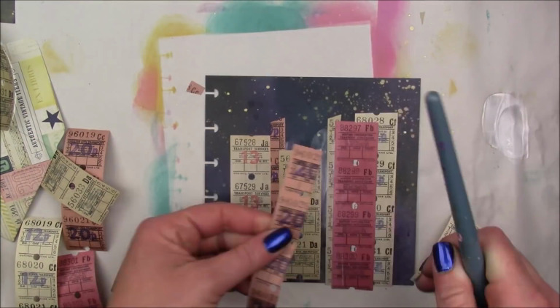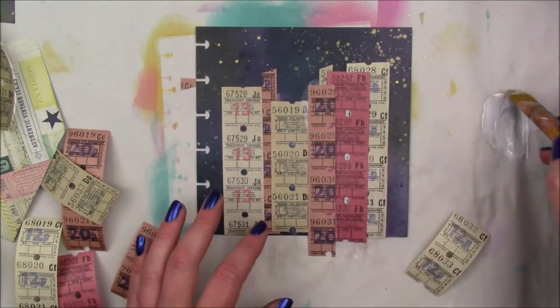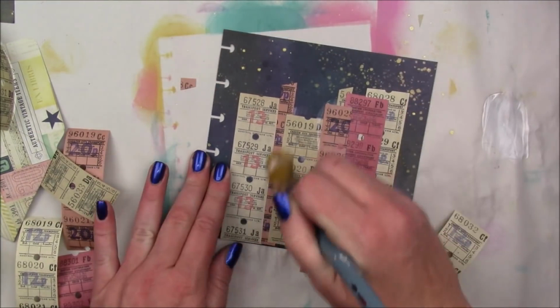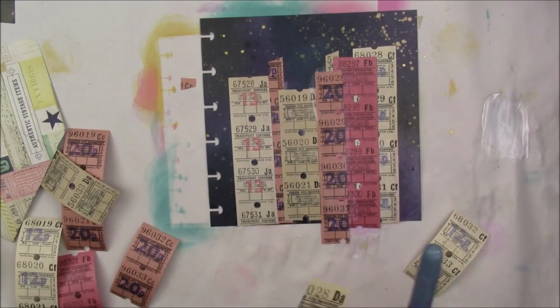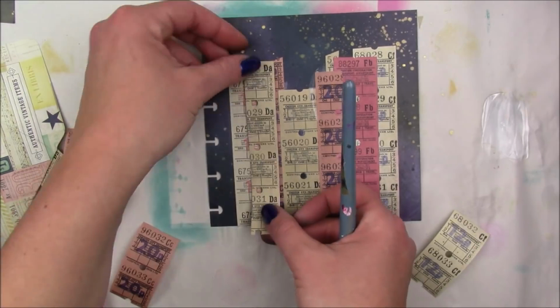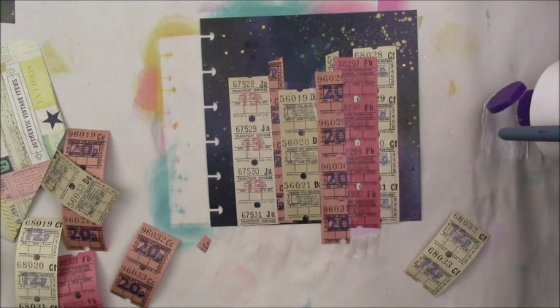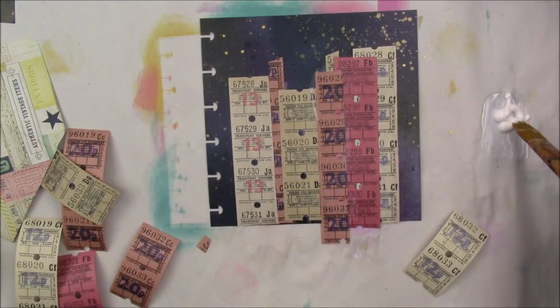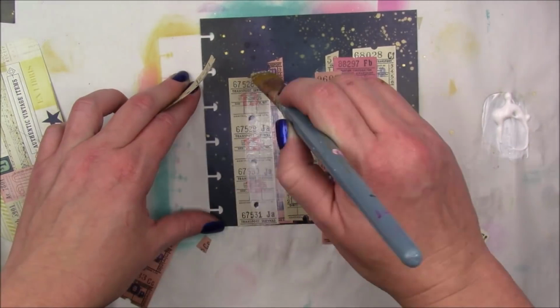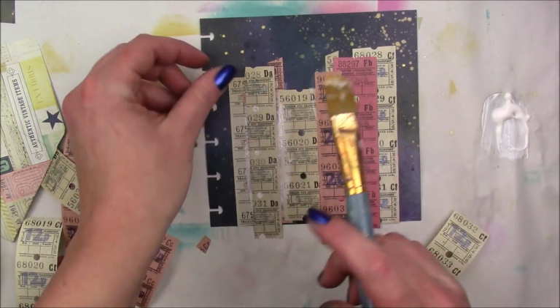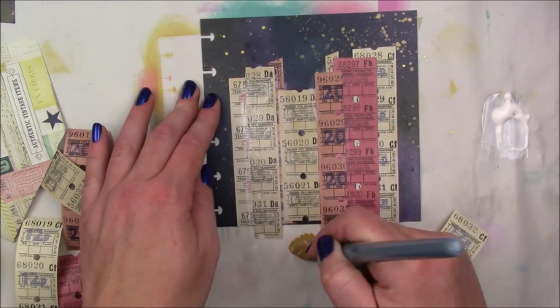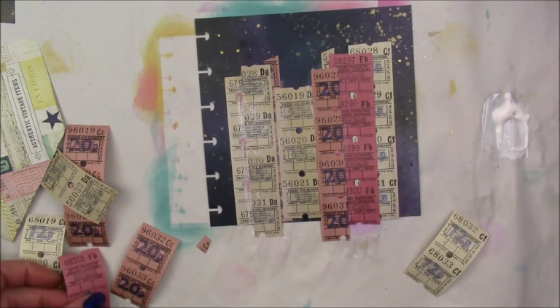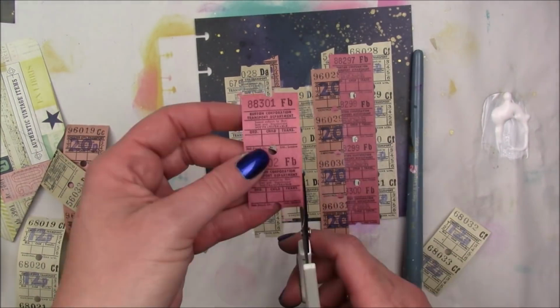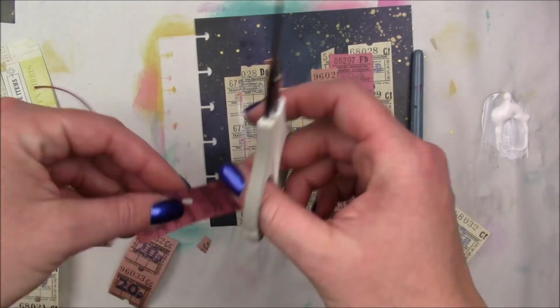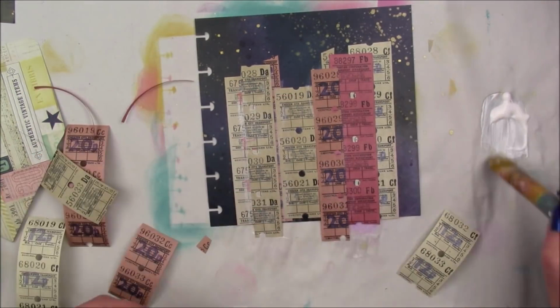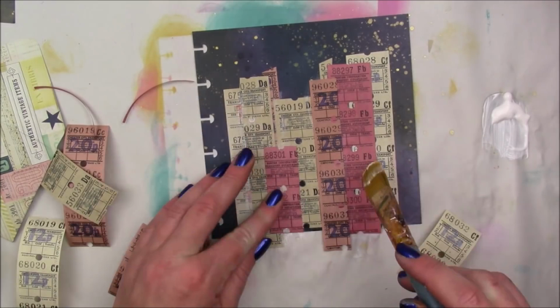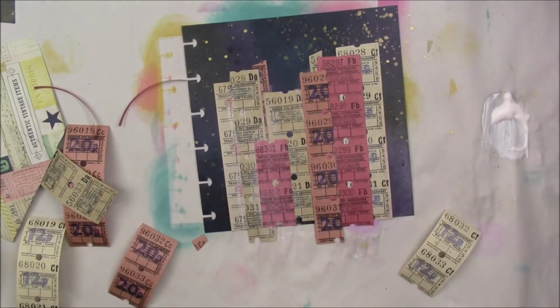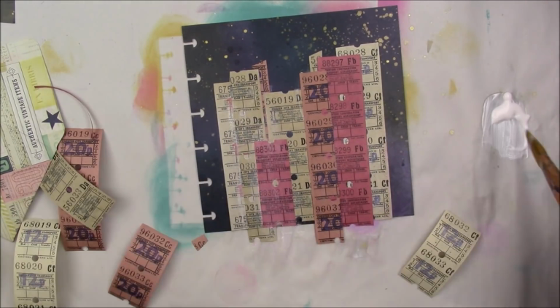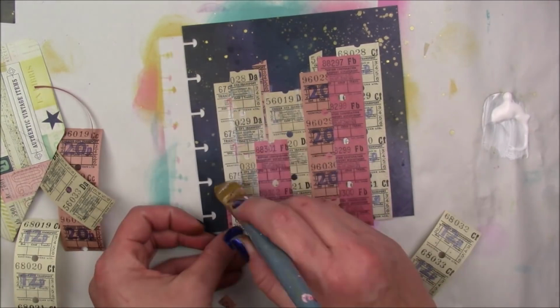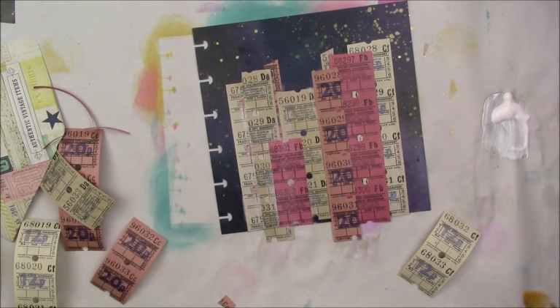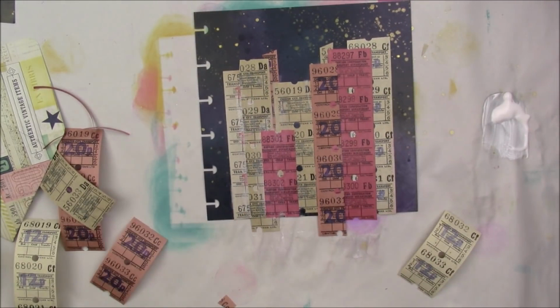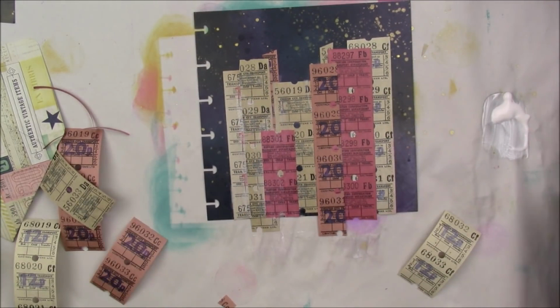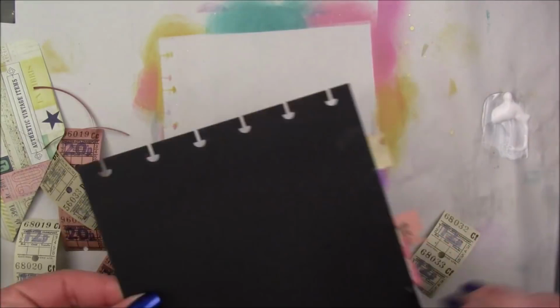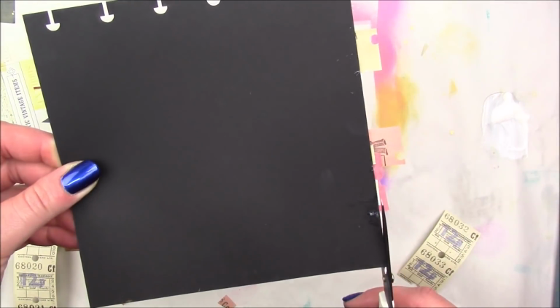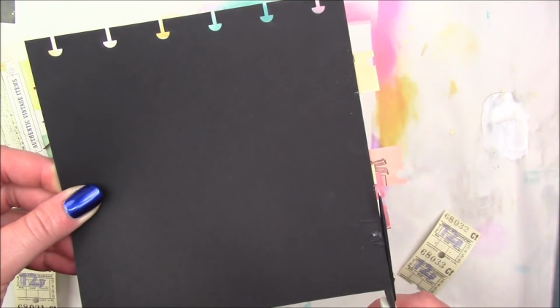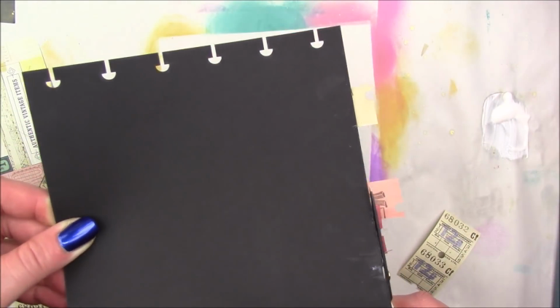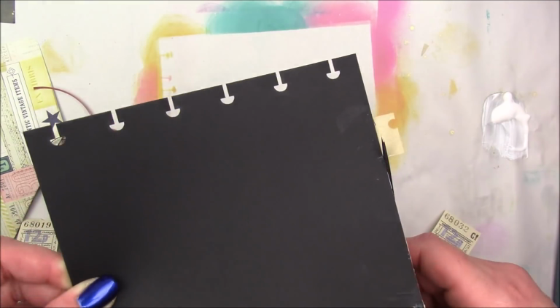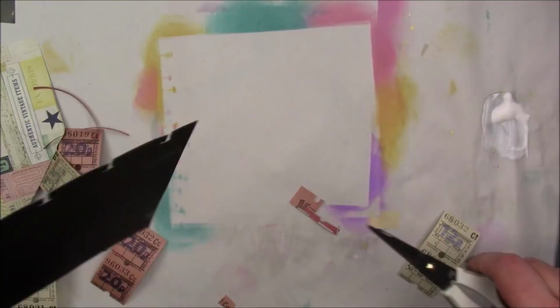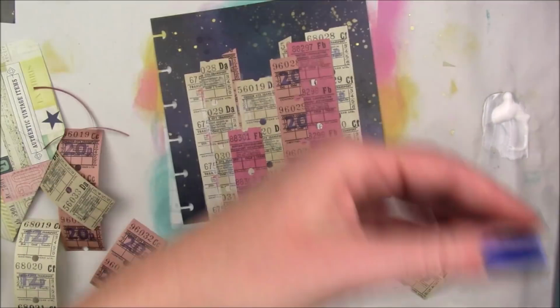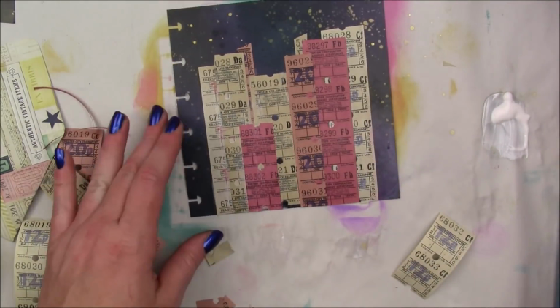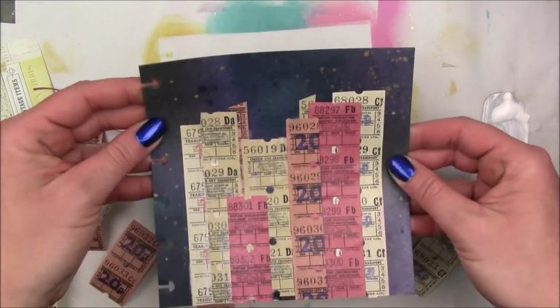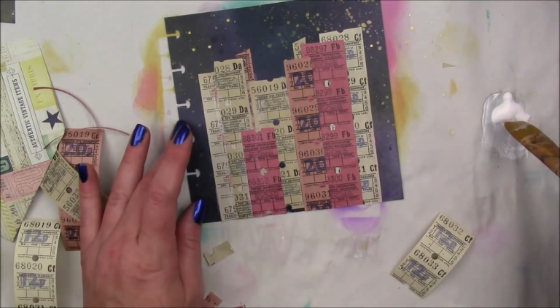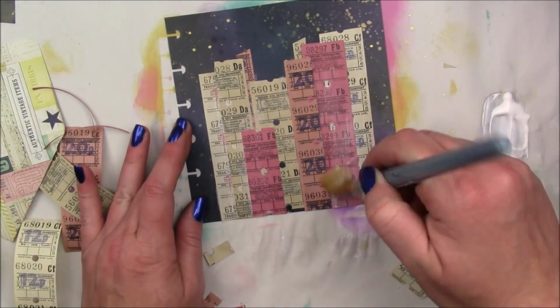I'm also going to cut some of my strips down a little bit, use some as they are, and just layer them up until I'm happy with the way they look. And then I'm going to go over the whole thing with a layer of the Collage Pauge matte — though you could skip this step.